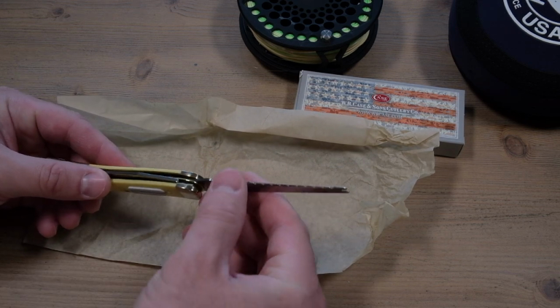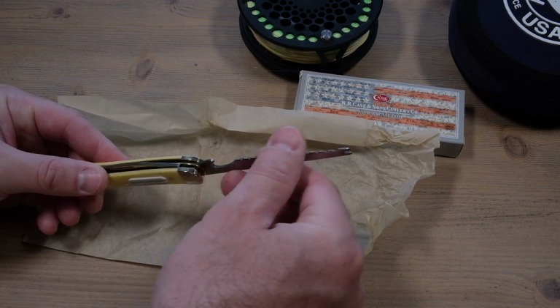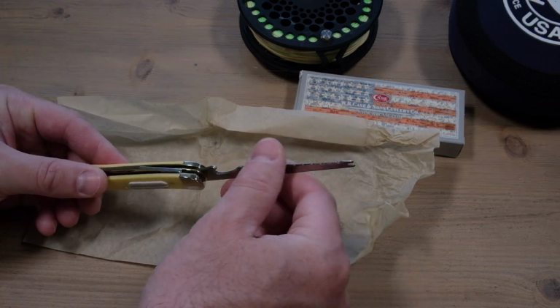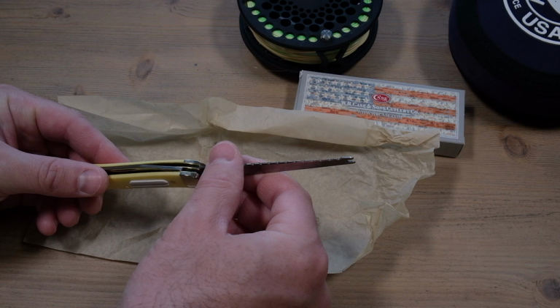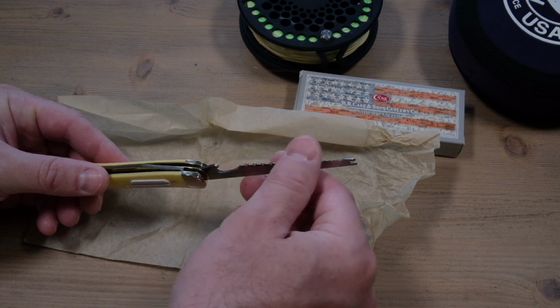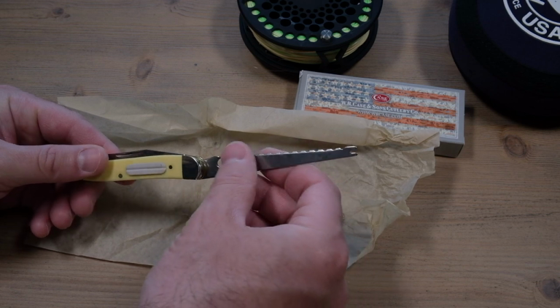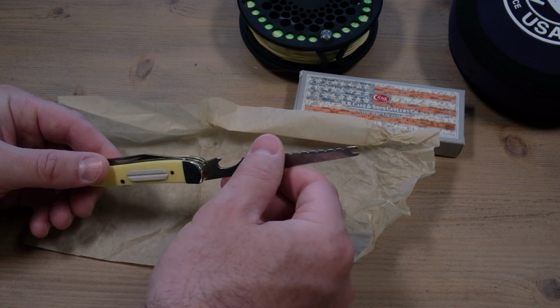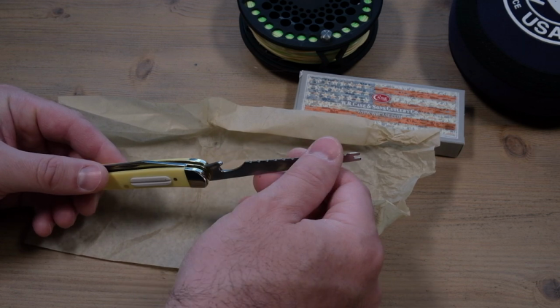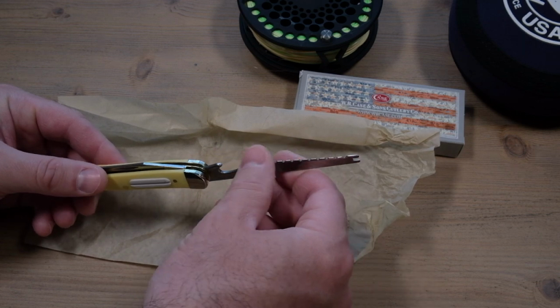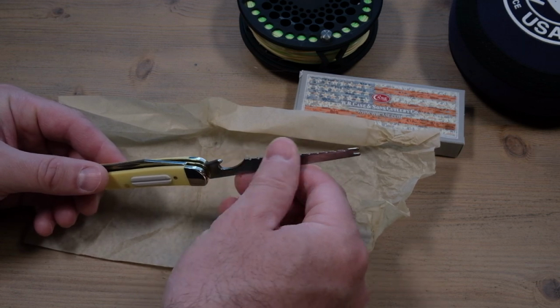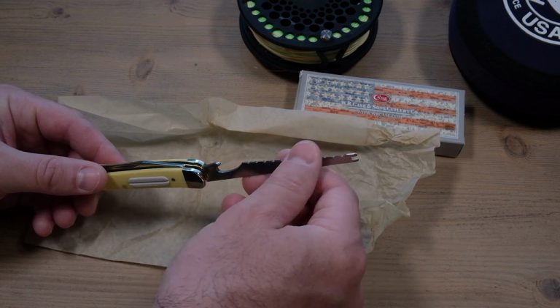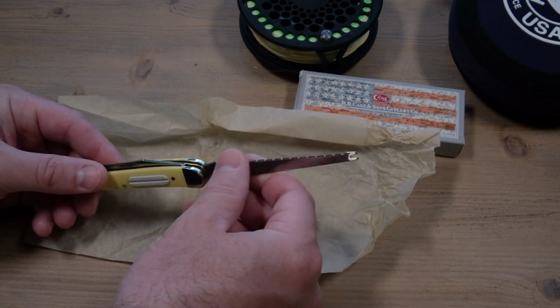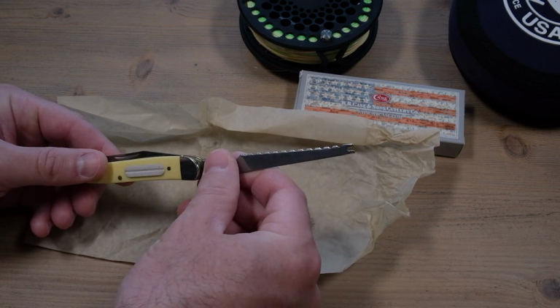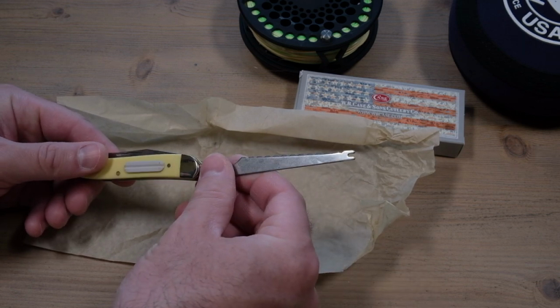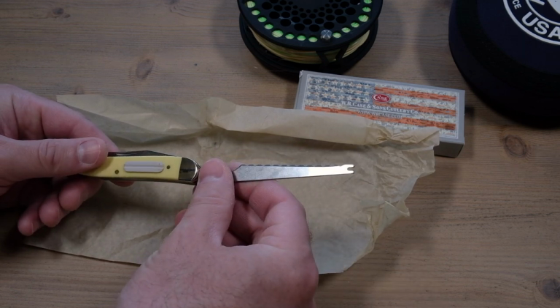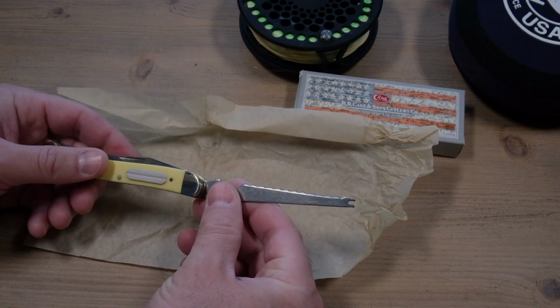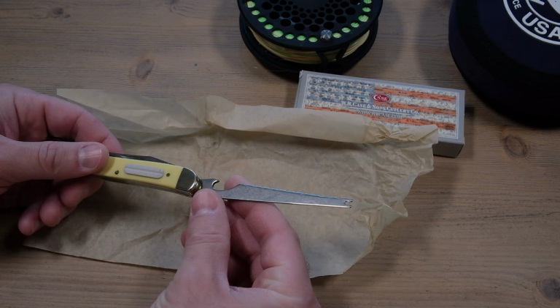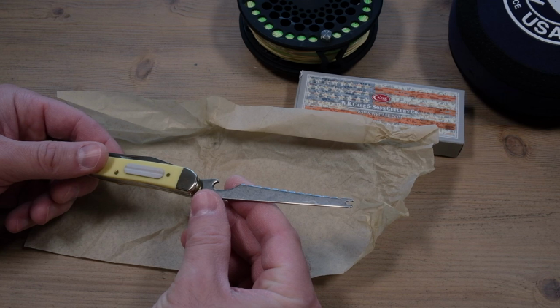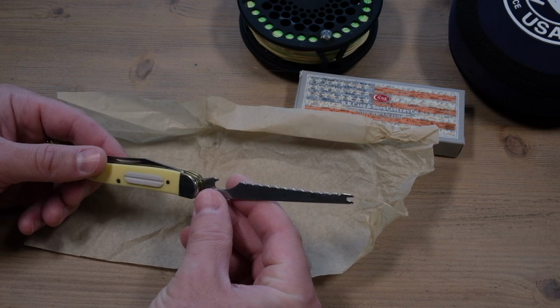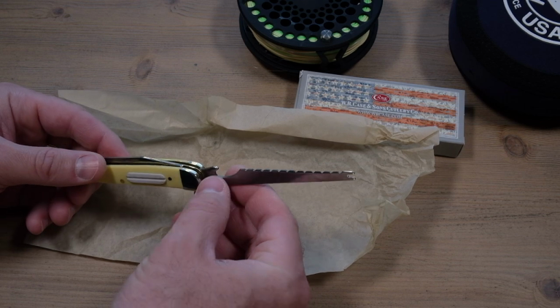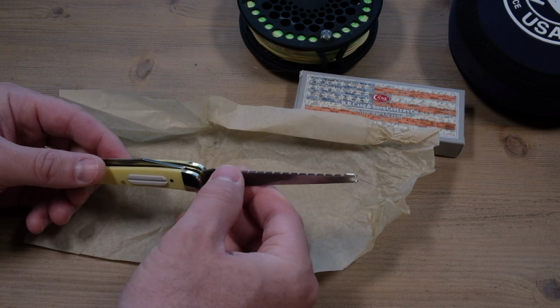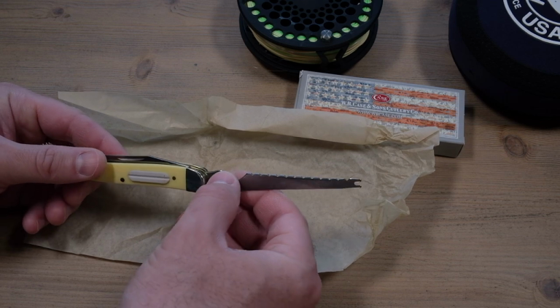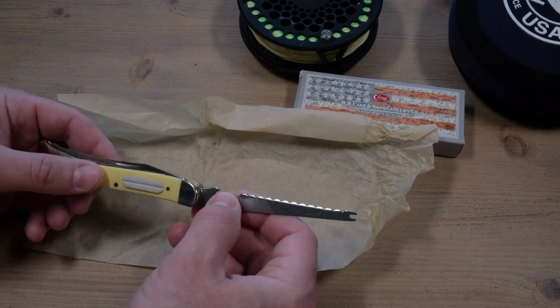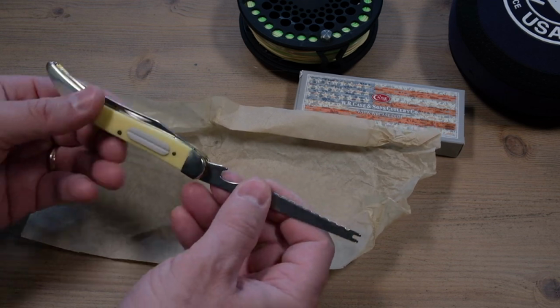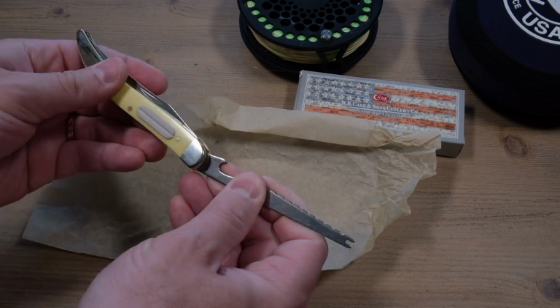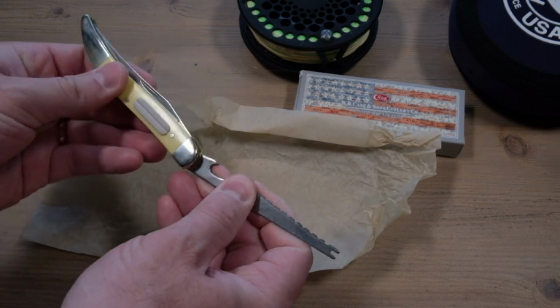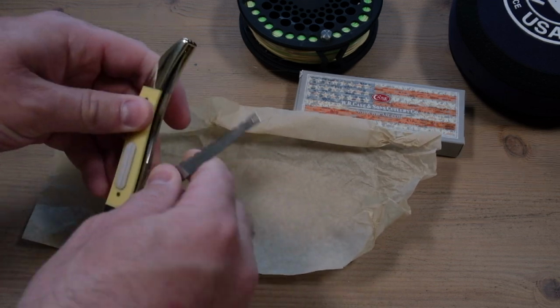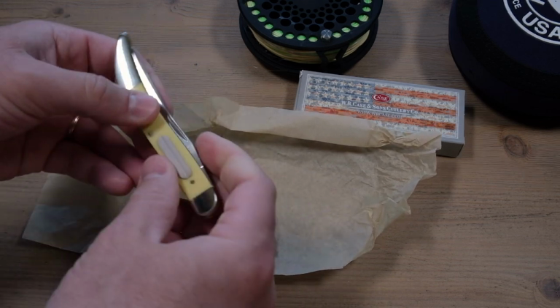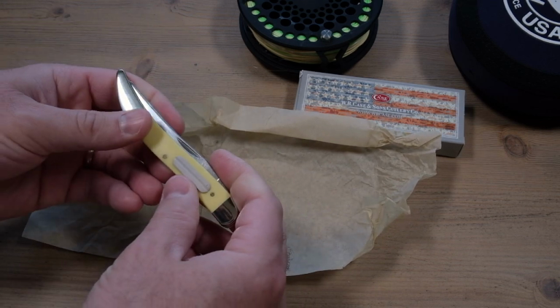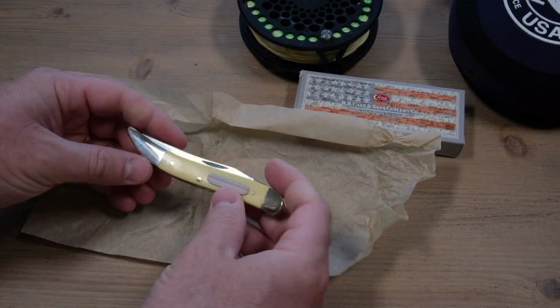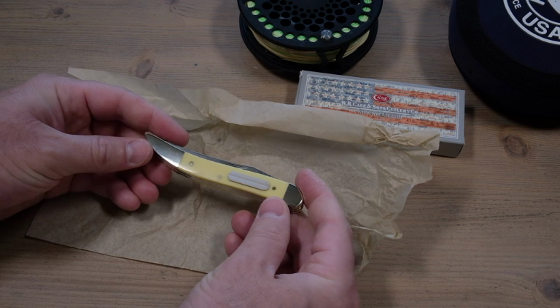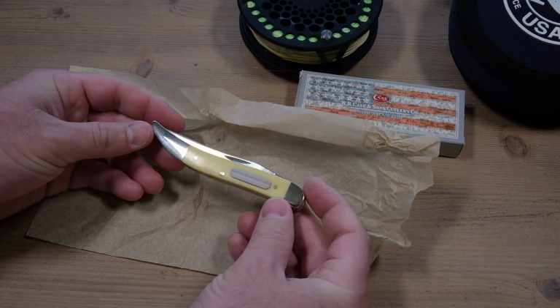If you do decide to keep some fish, there's a descaling edge there. It takes the scales right off of the fish, and also a bottle opener there if you choose to bring your favorite brew to the river.